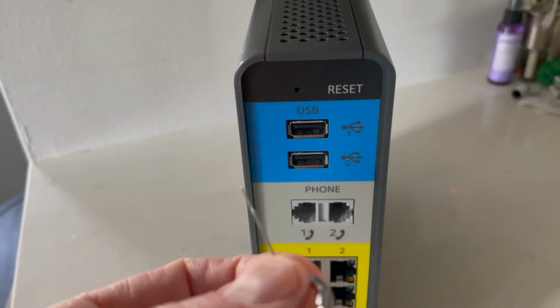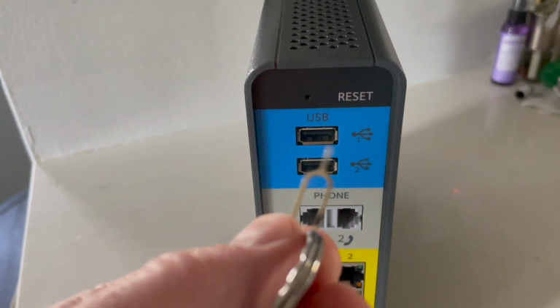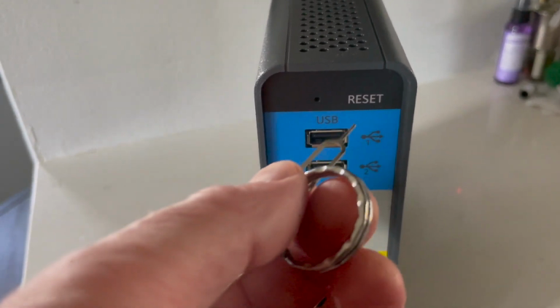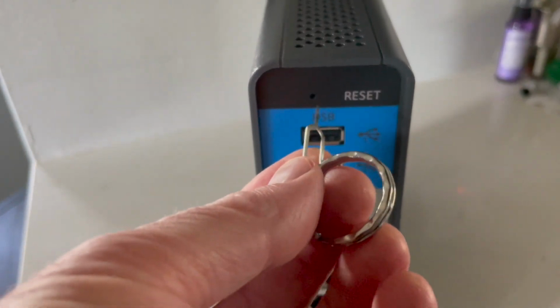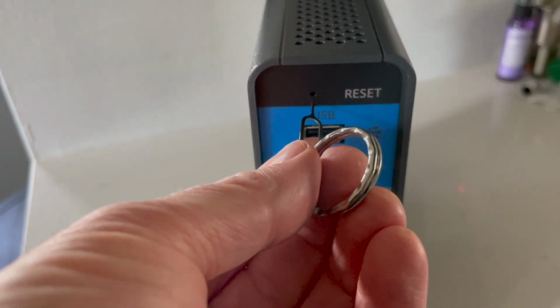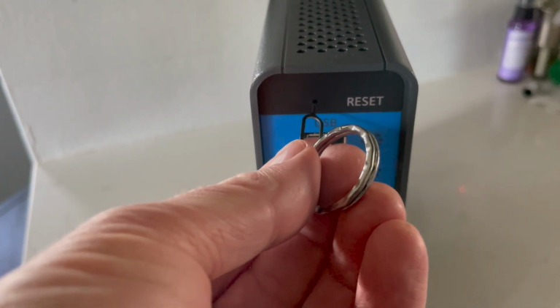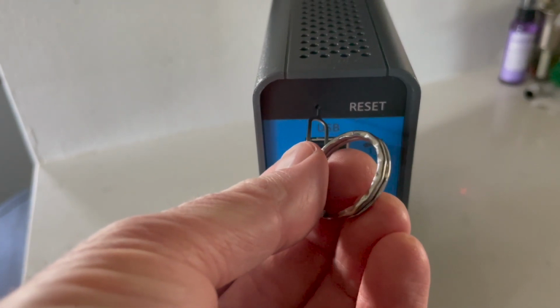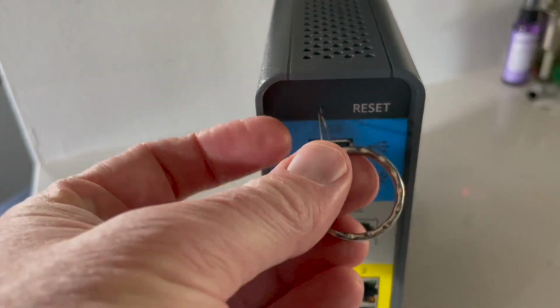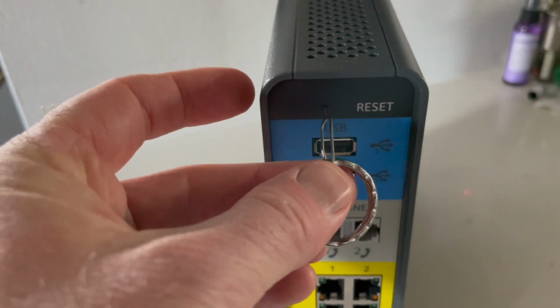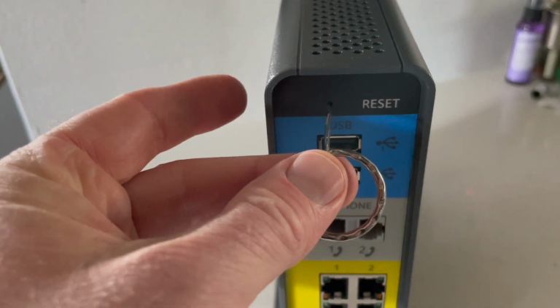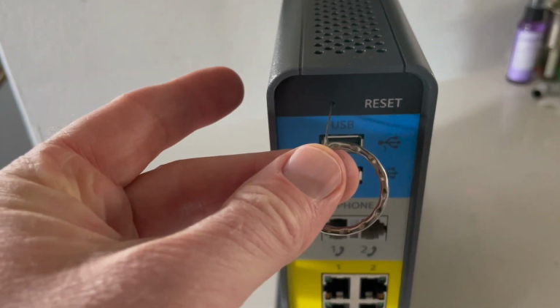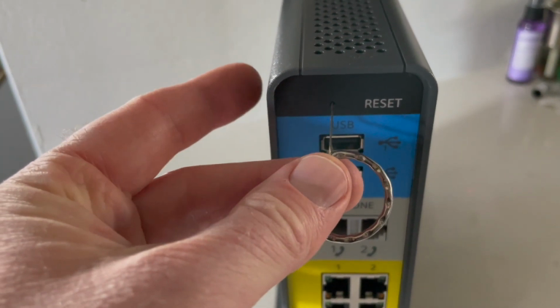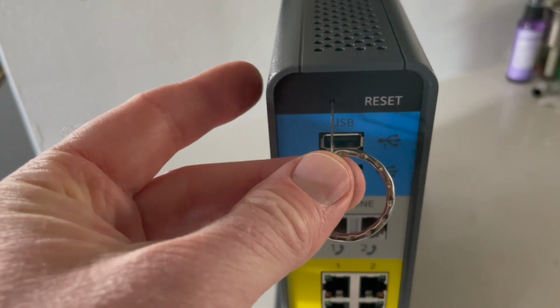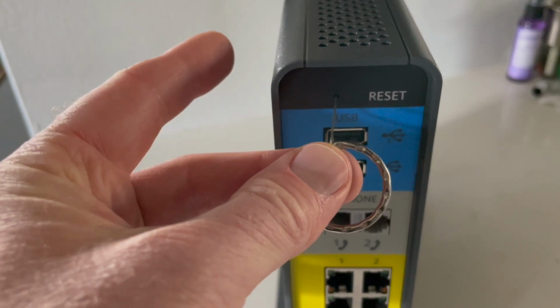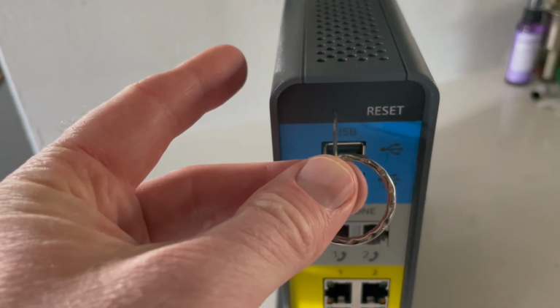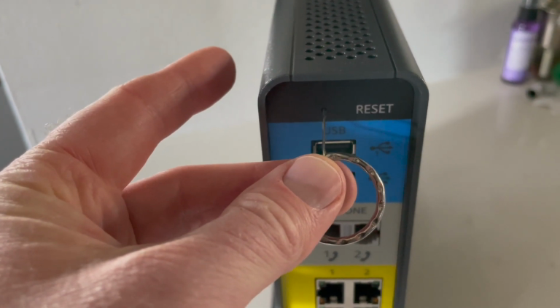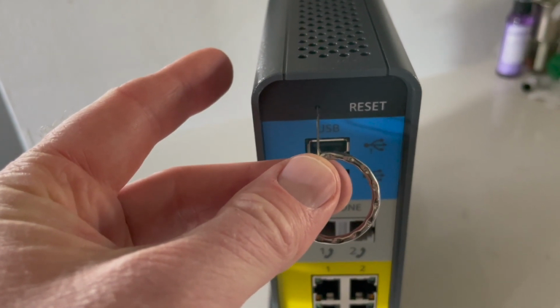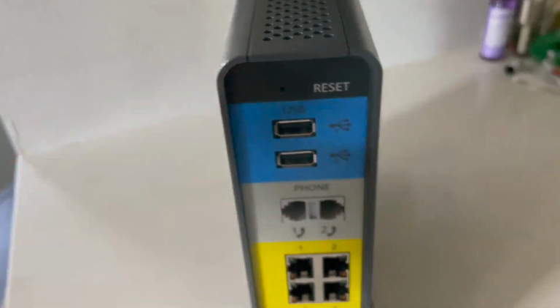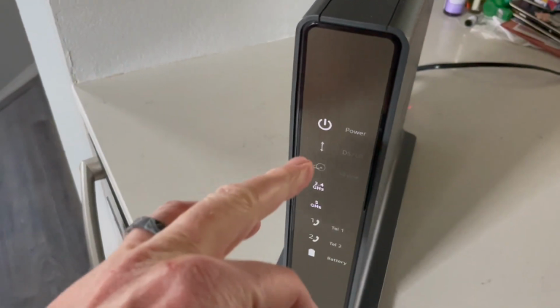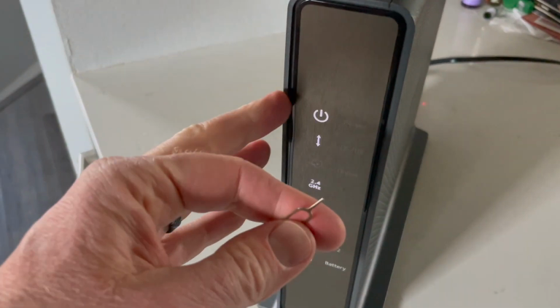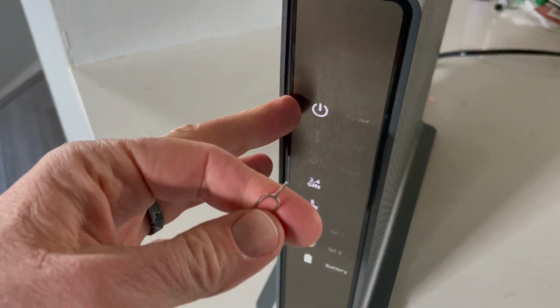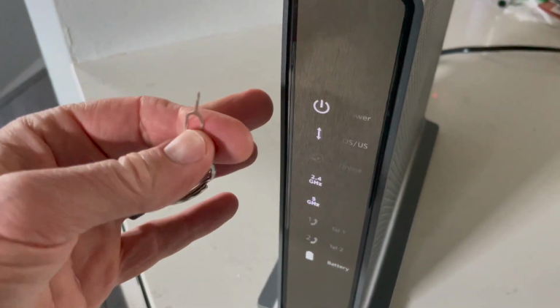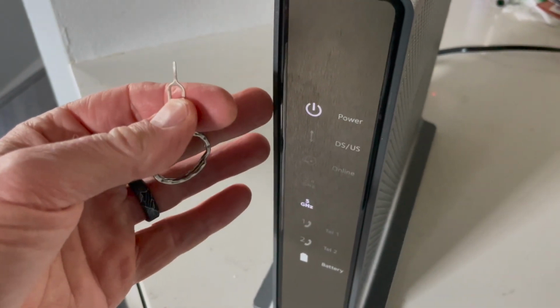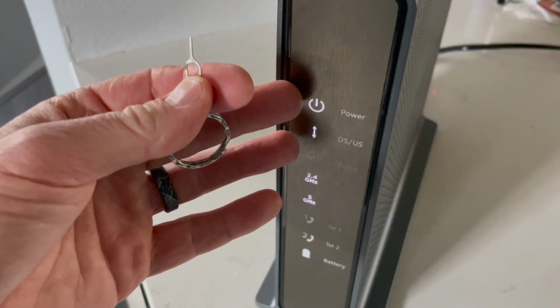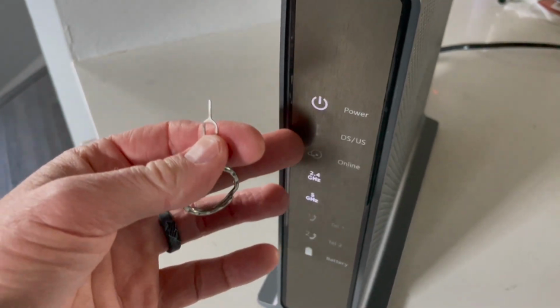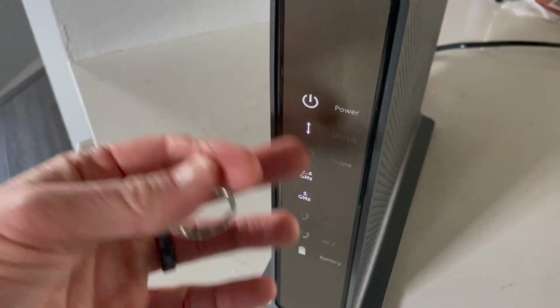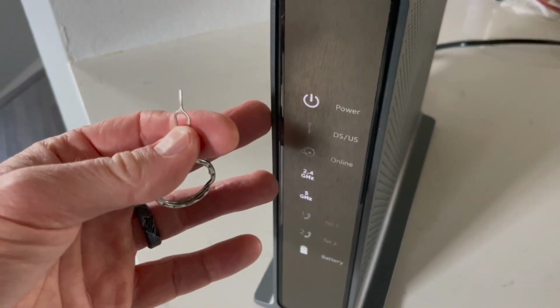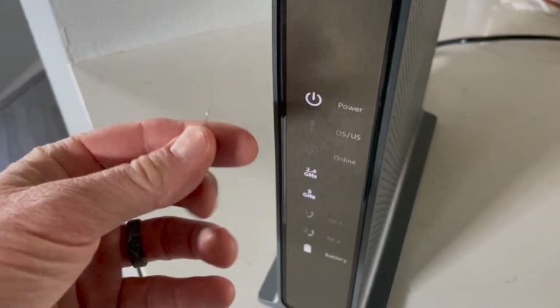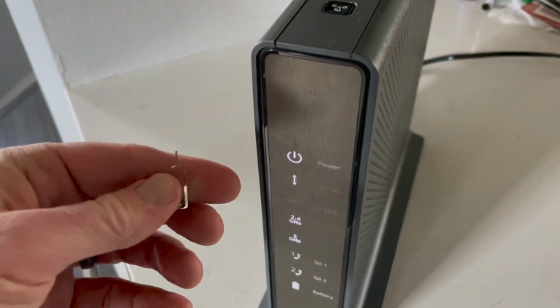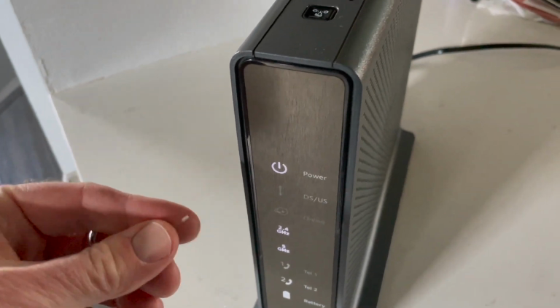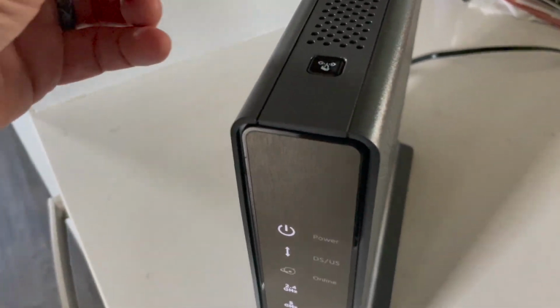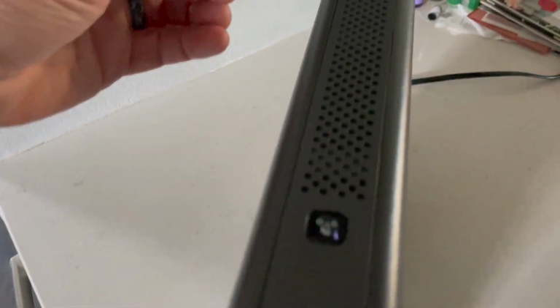So what I'm going to do is push this into the hole. I'm going to push and hold for 15 seconds. Do not release for those 15 seconds. What we're going to be looking for as we're holding is all these lights to reset. So let's go ahead and do that.